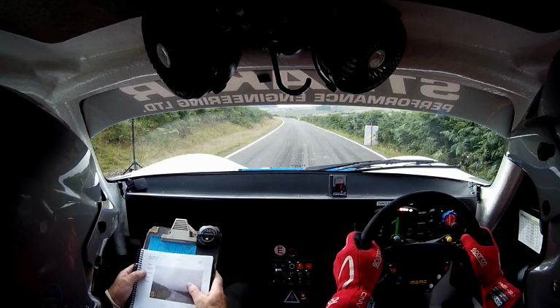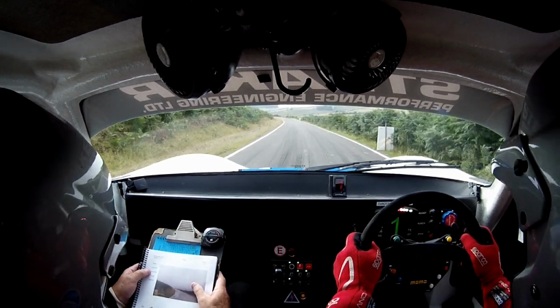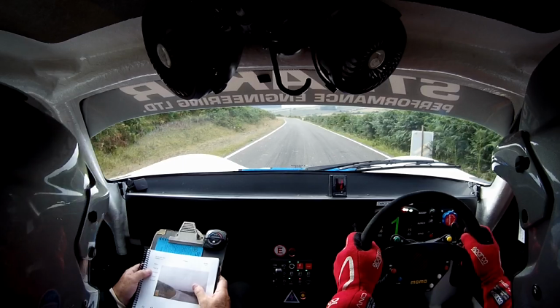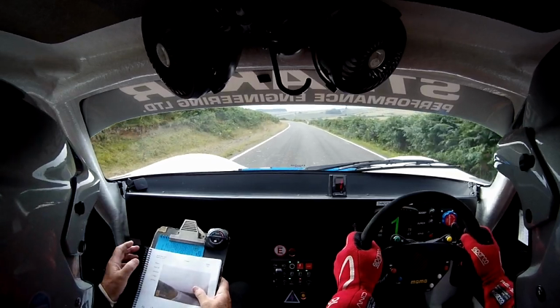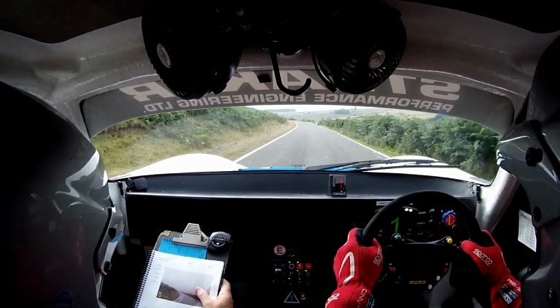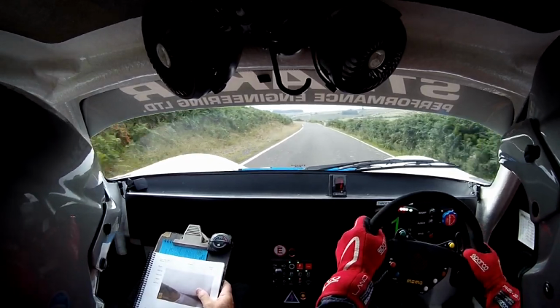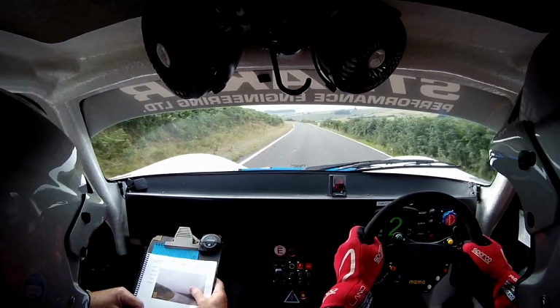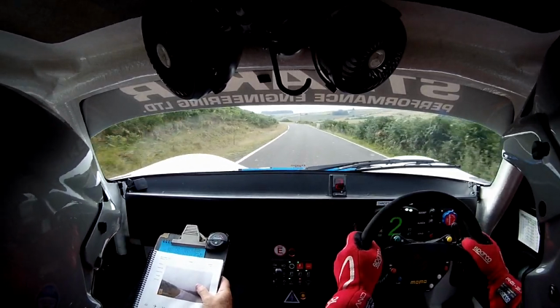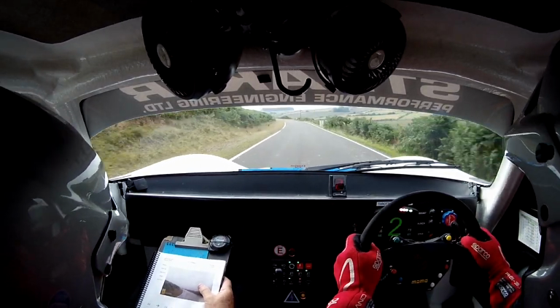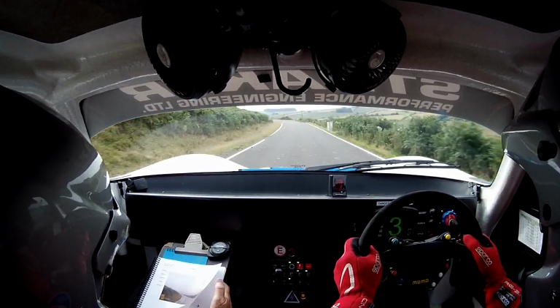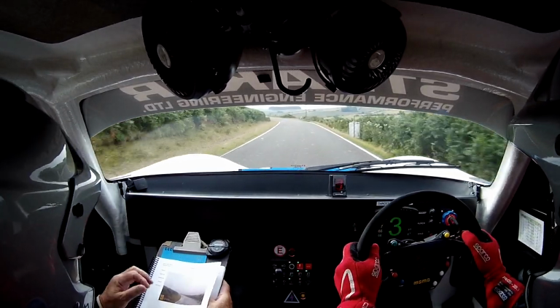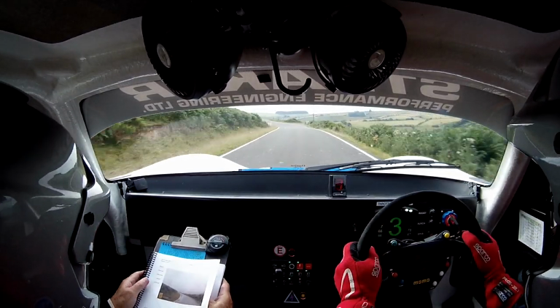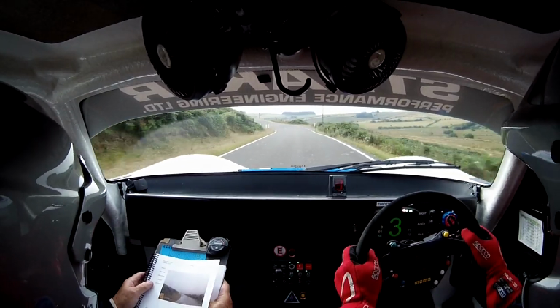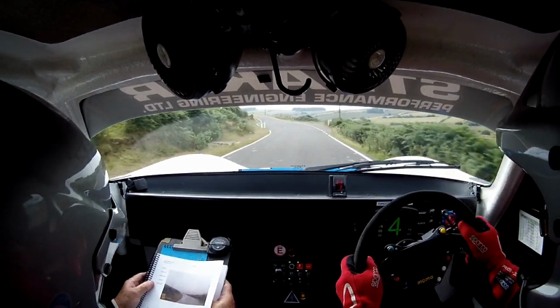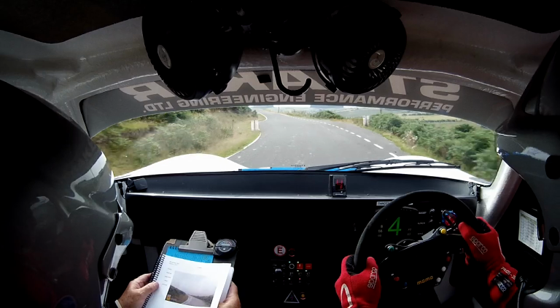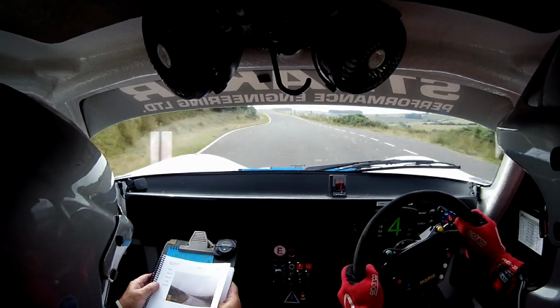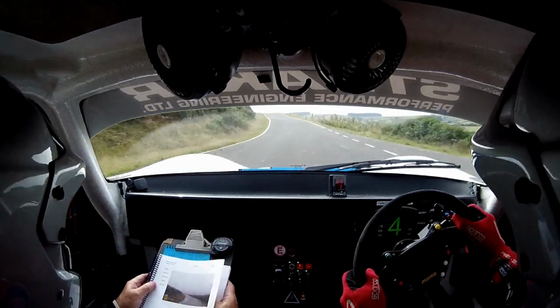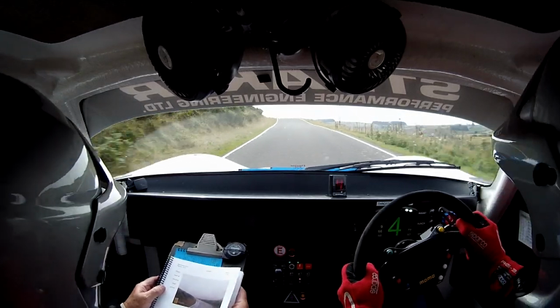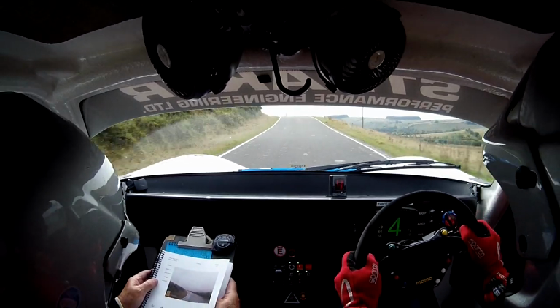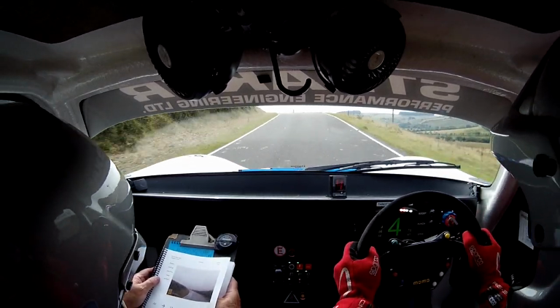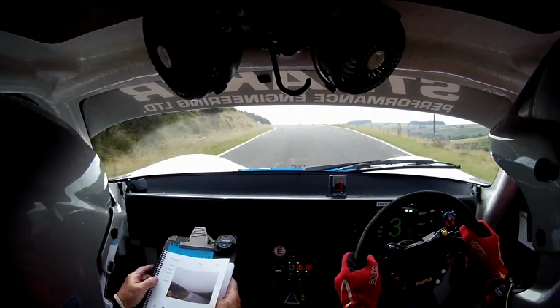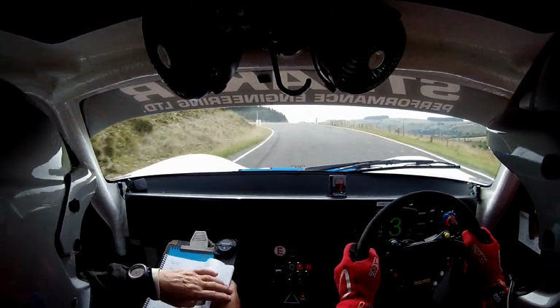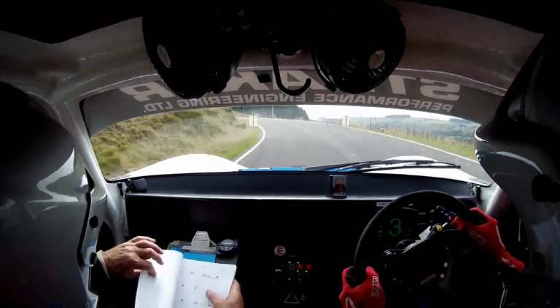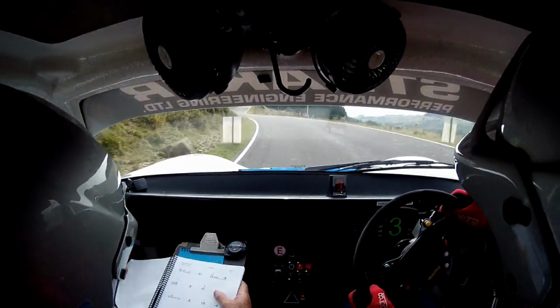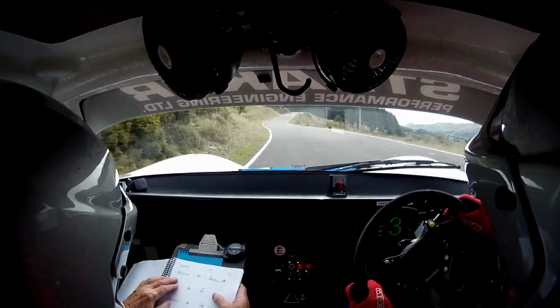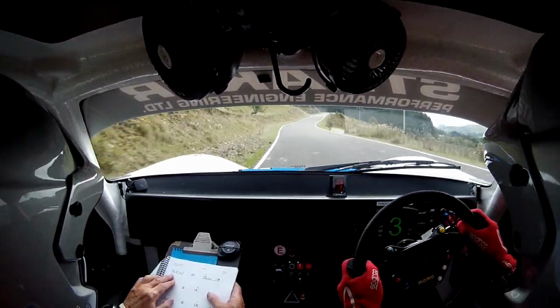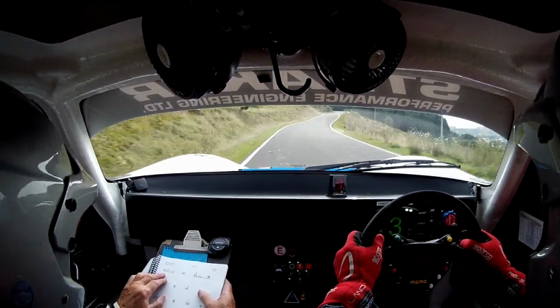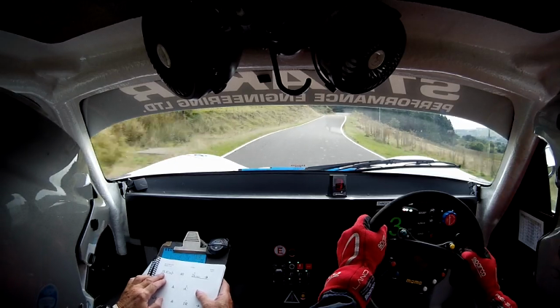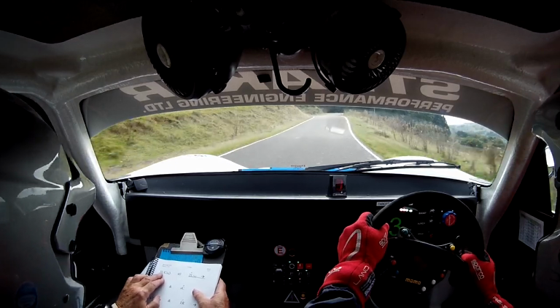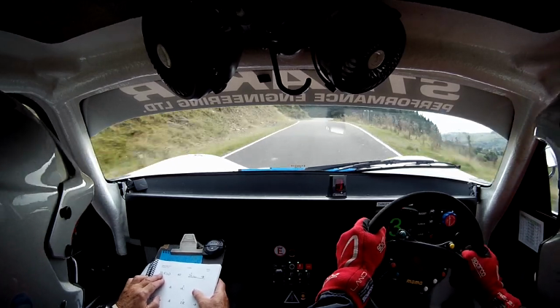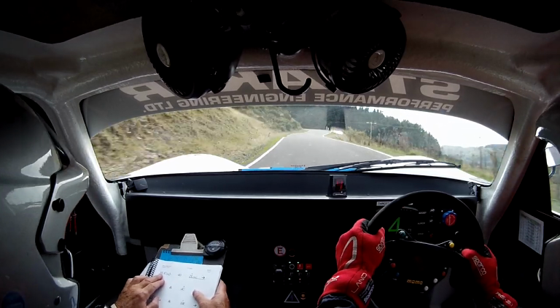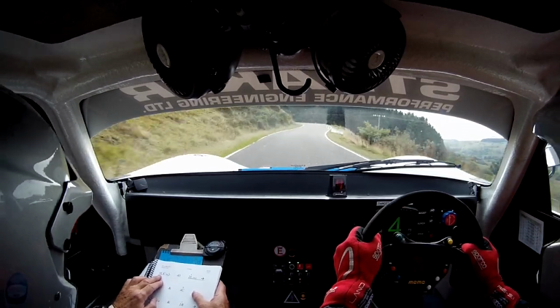60. Flats. 2 left. And 3 left over a small crest. Nipsa touch. To 70. Up. Faster. 3 left. Keep in. Nipsa touch.